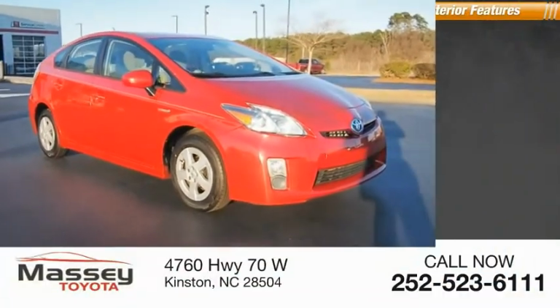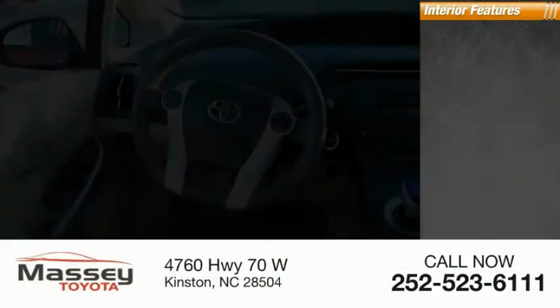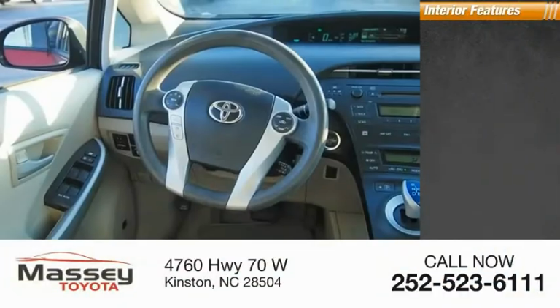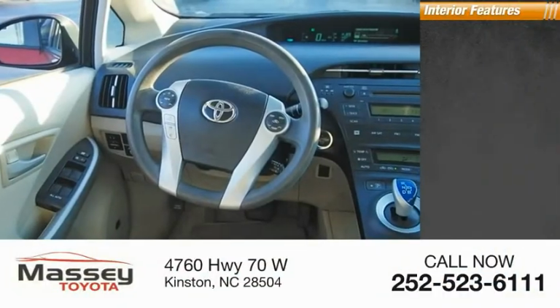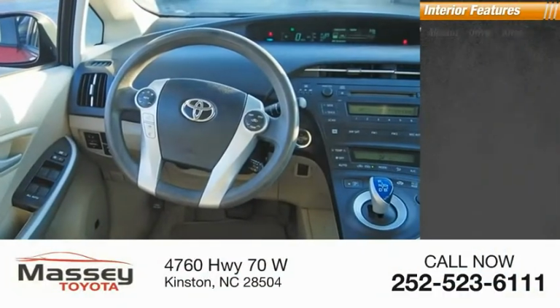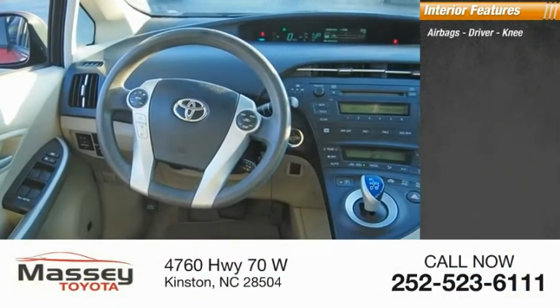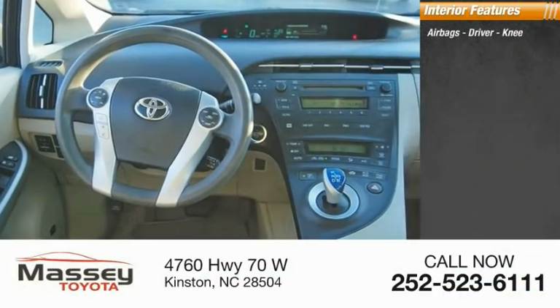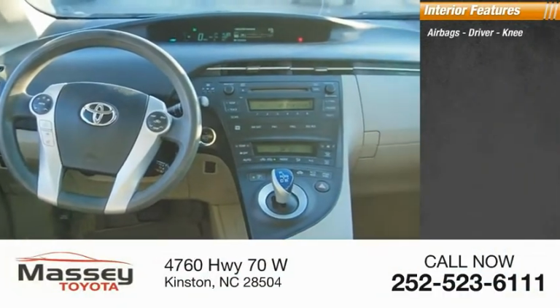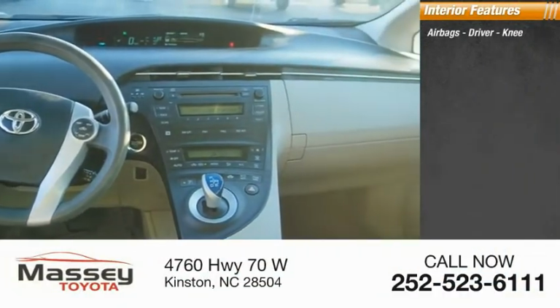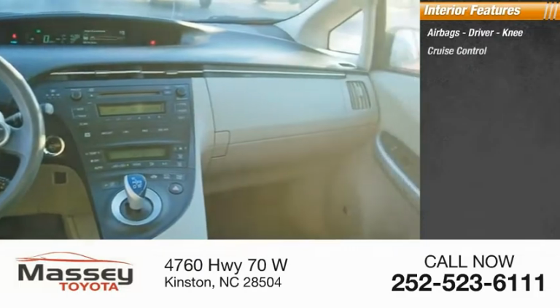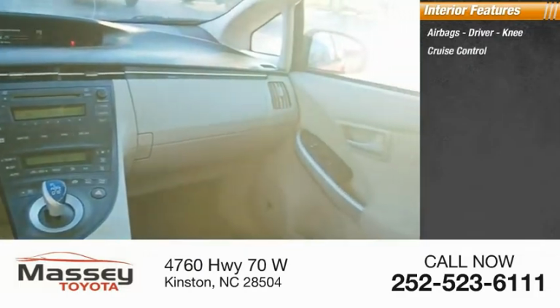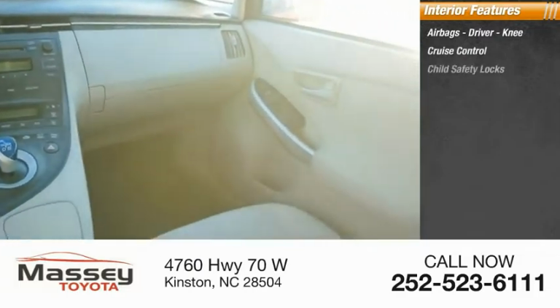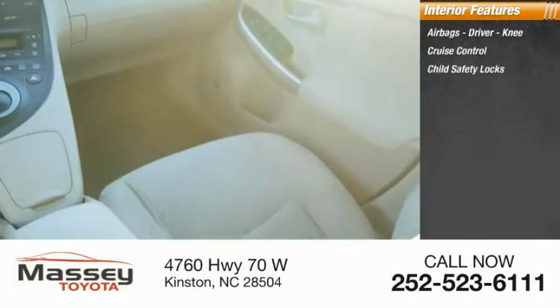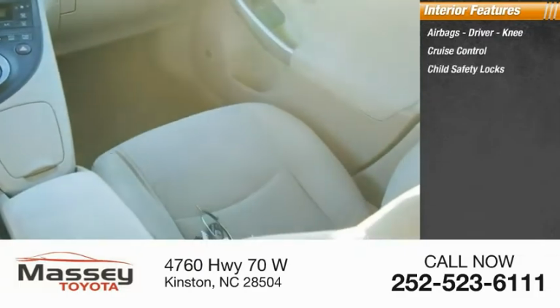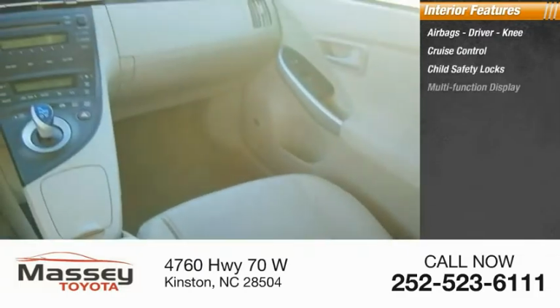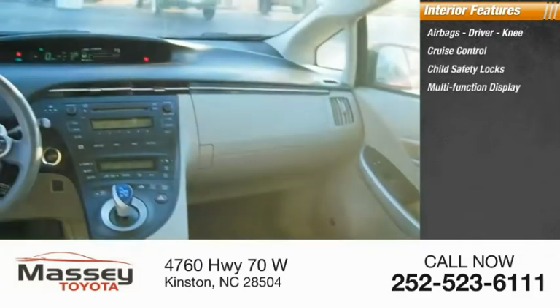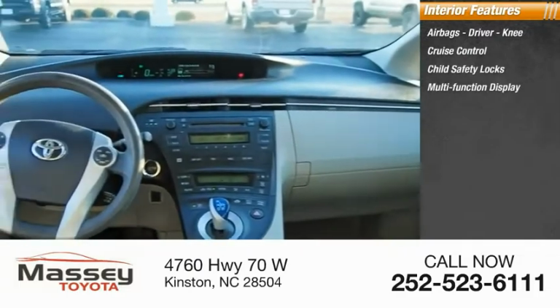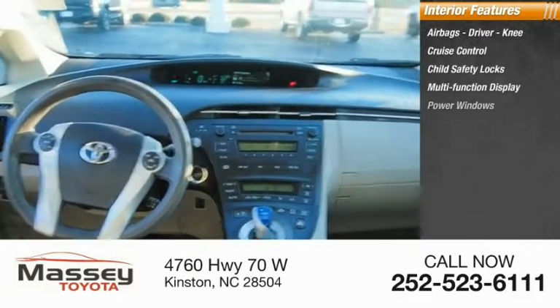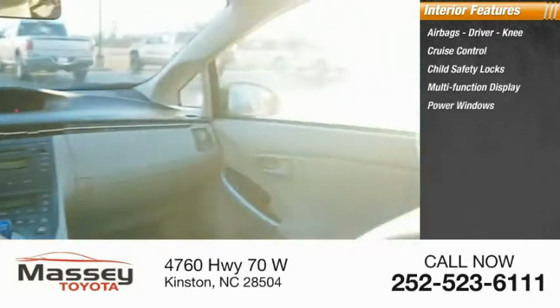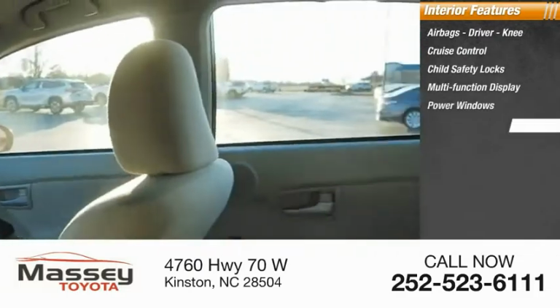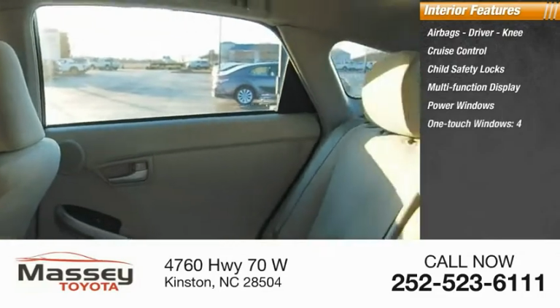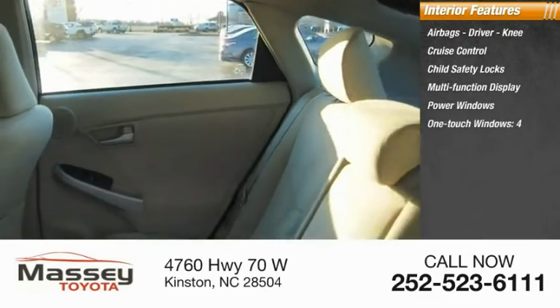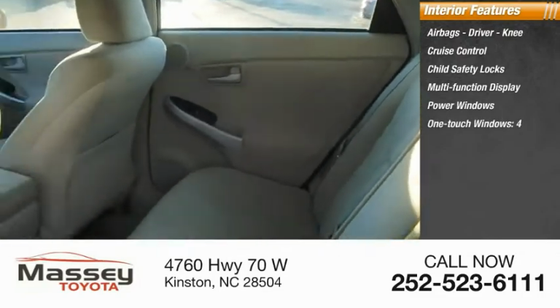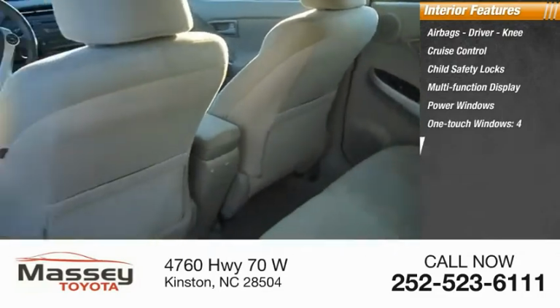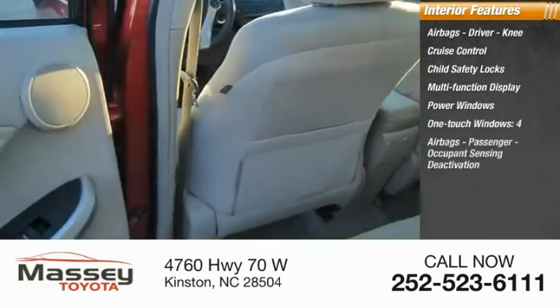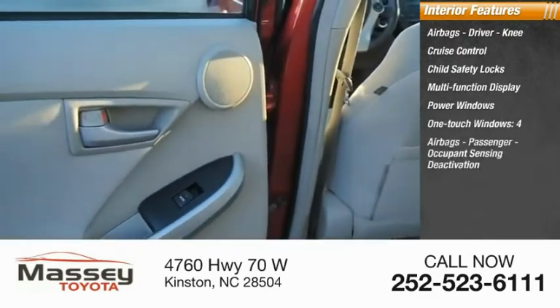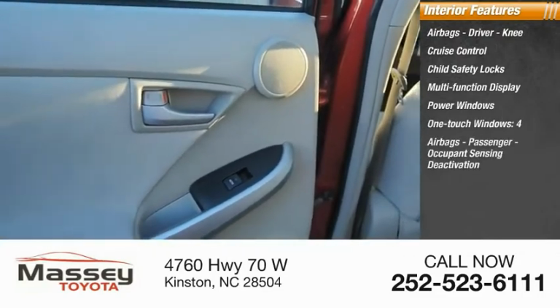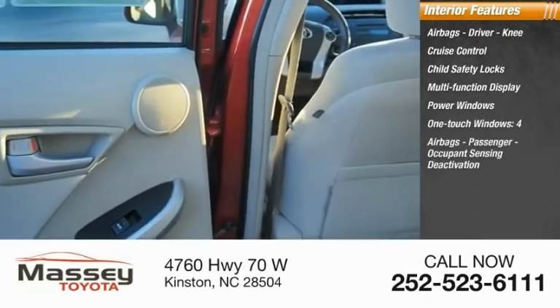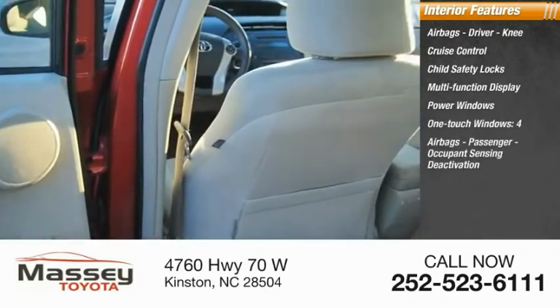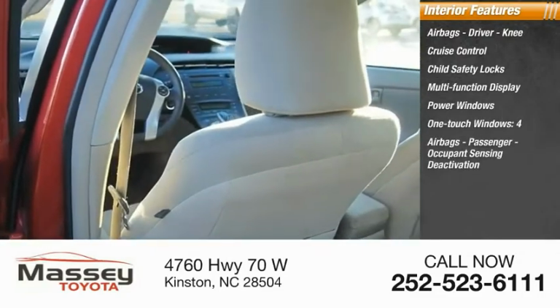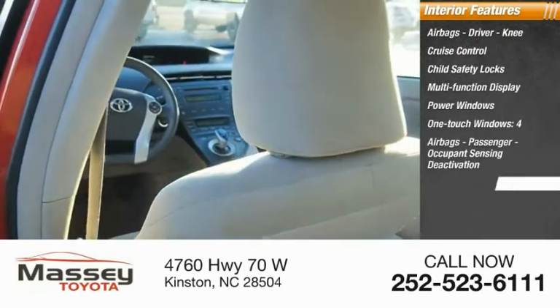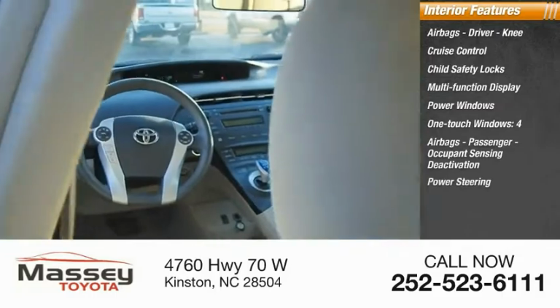Inside you'll find airbags — driver and knee — cruise control, child safety locks, multifunction display, power windows, one-touch windows, four airbags with passenger occupant sensing deactivation, and power steering.